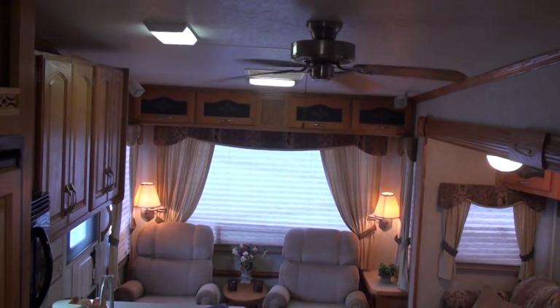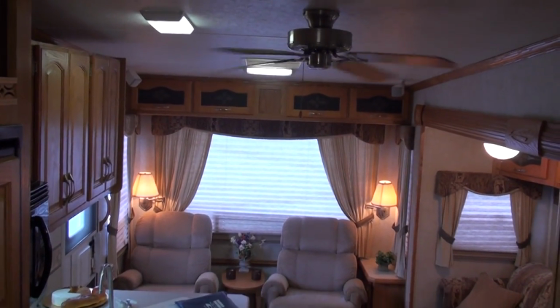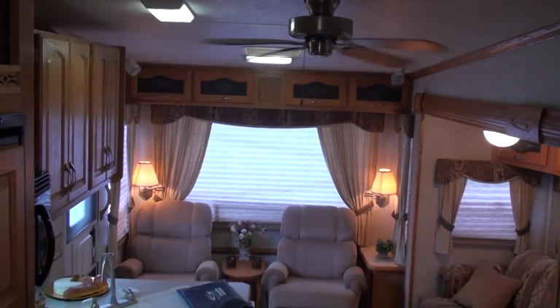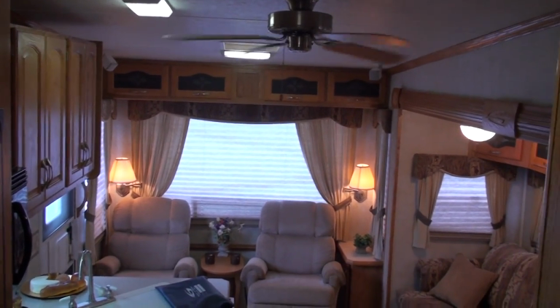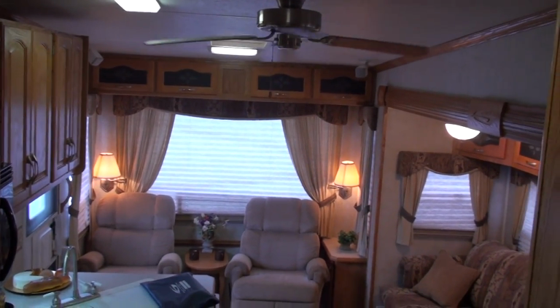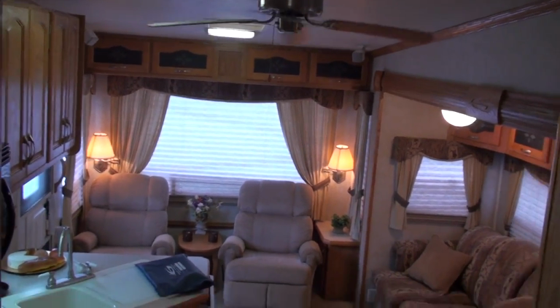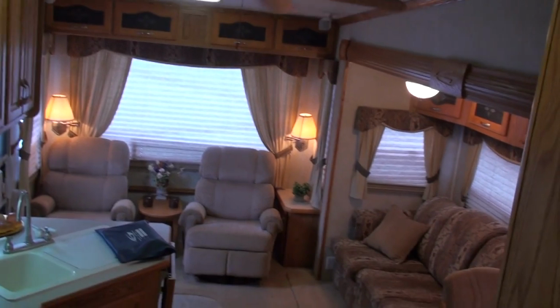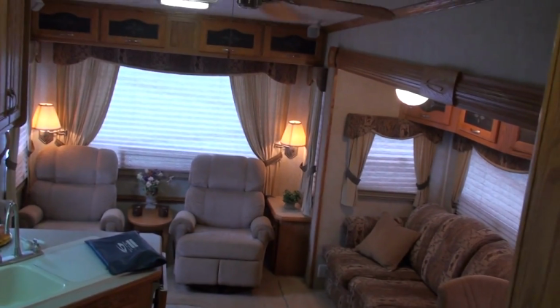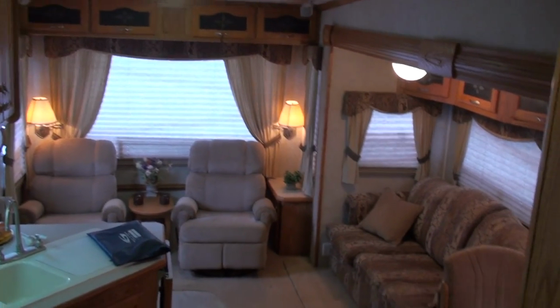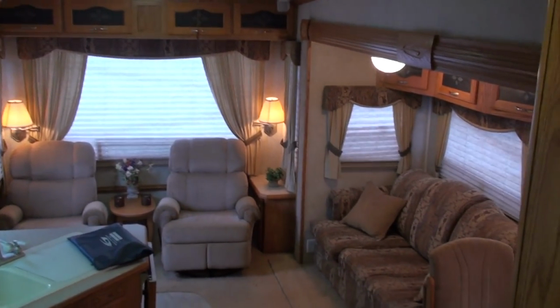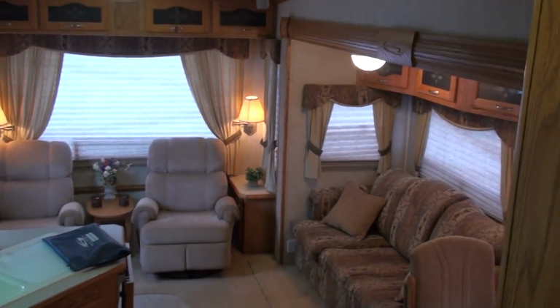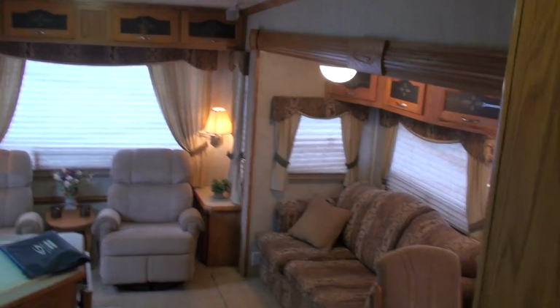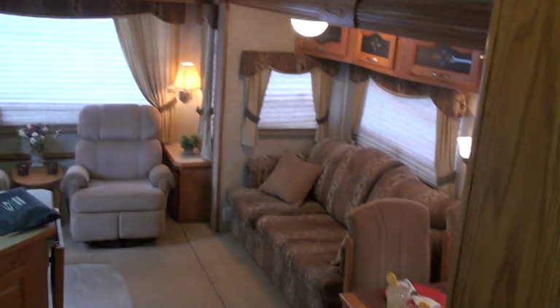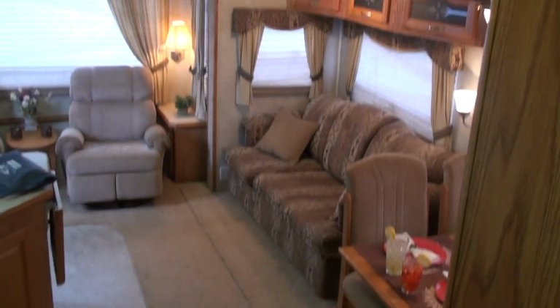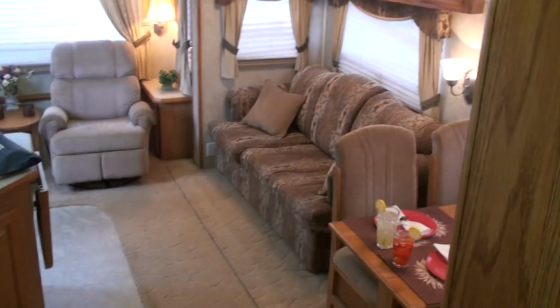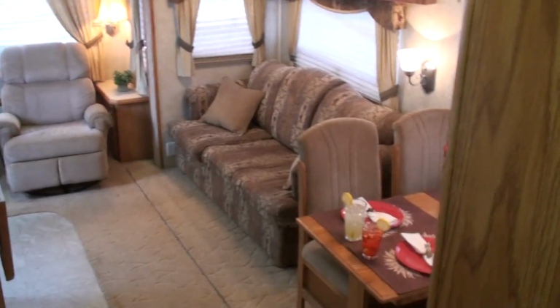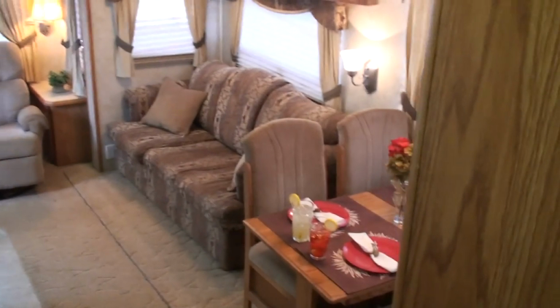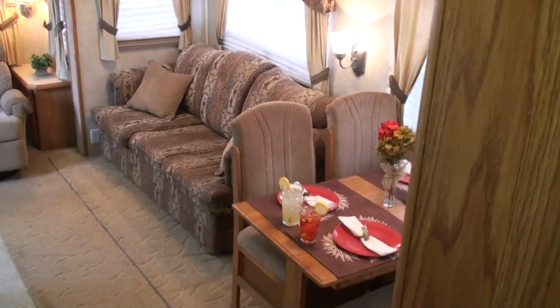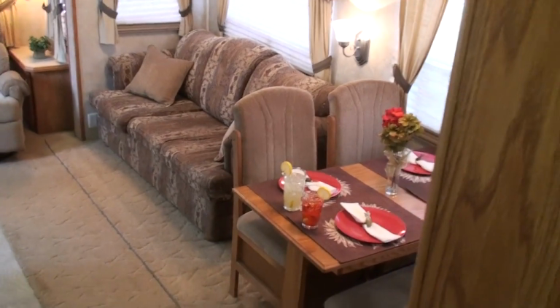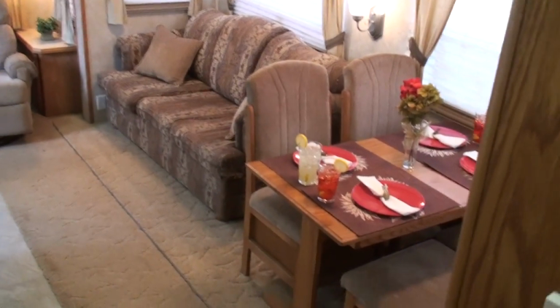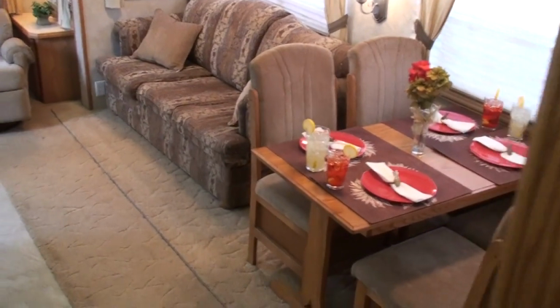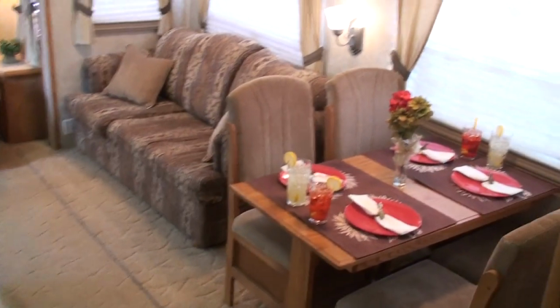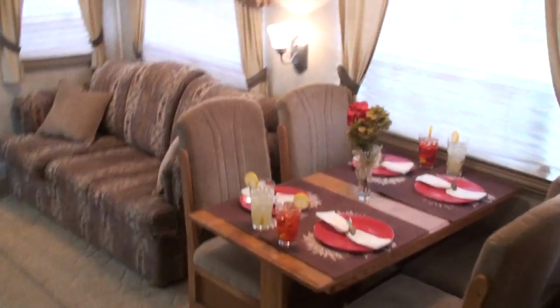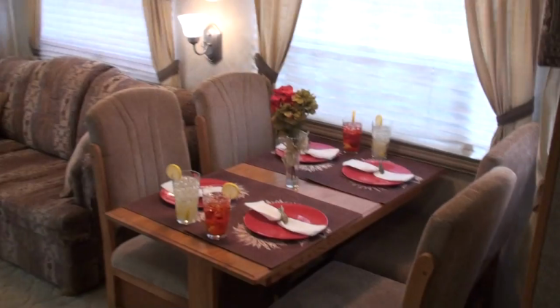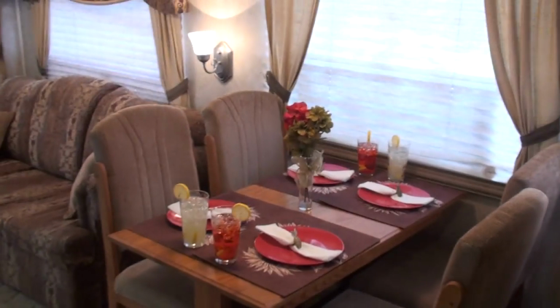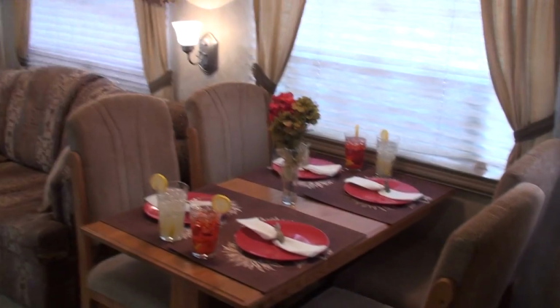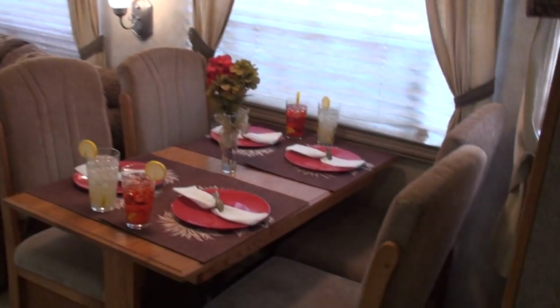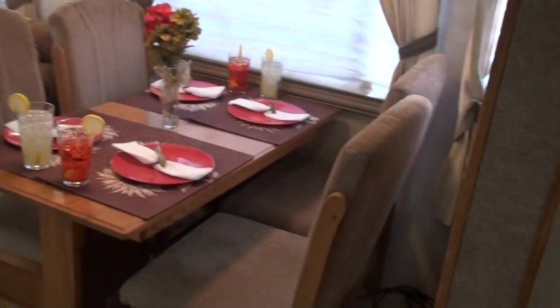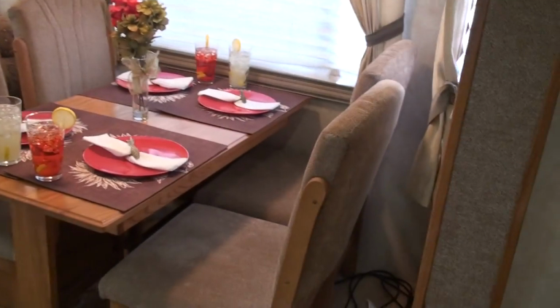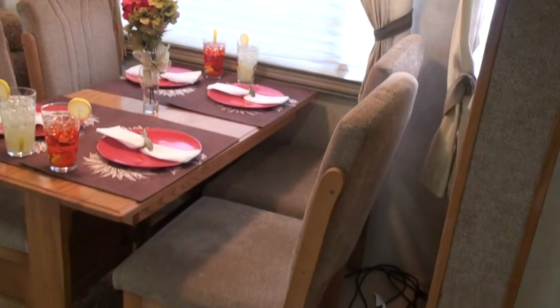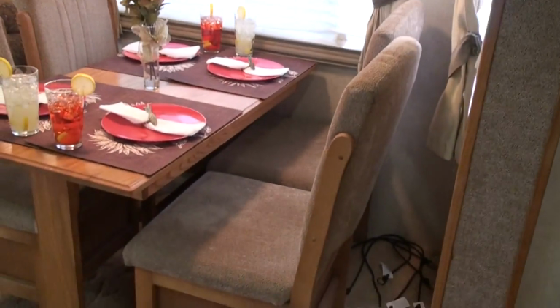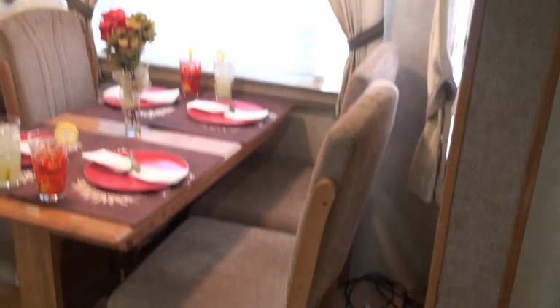Looking for a nice roomy camper with lots of features and don't want to spend too much money? This is it.